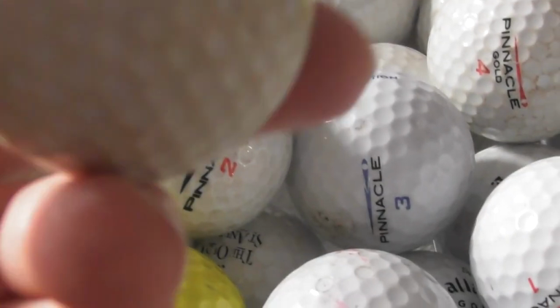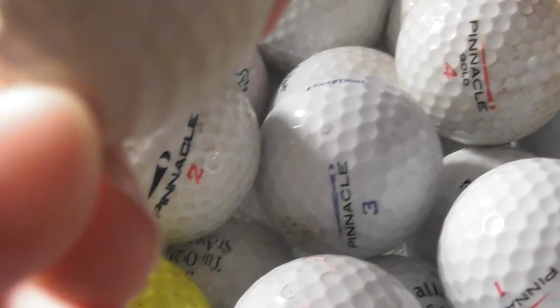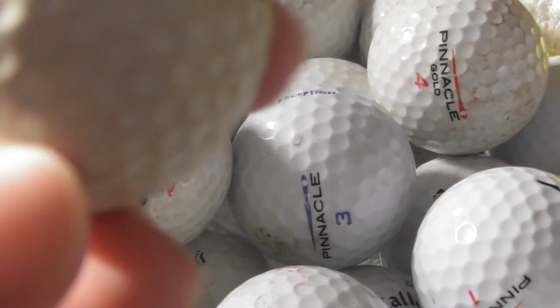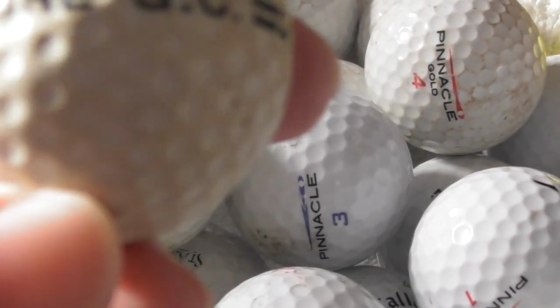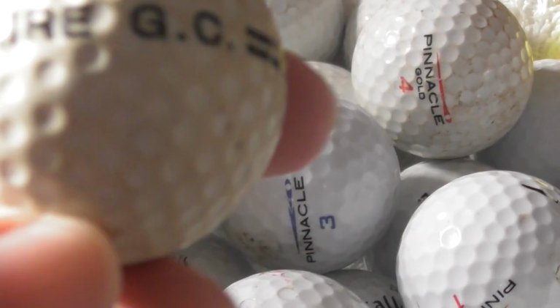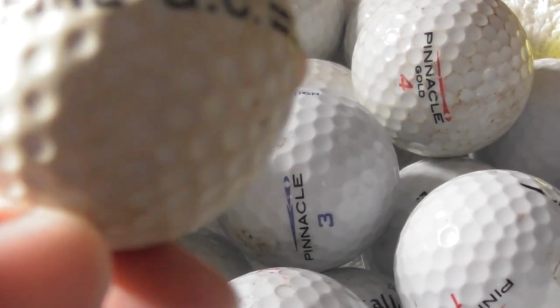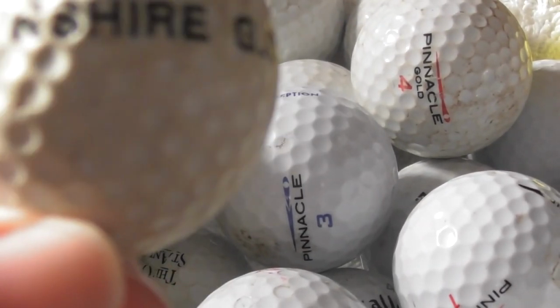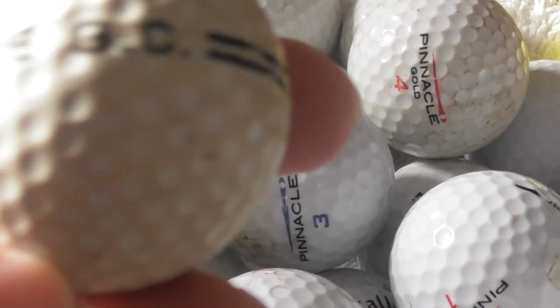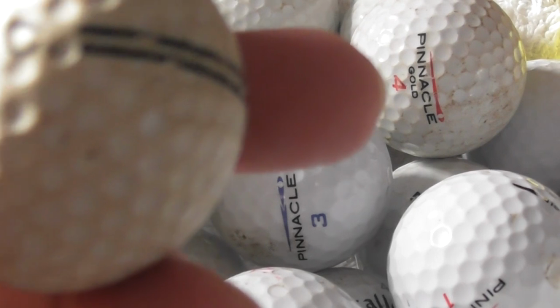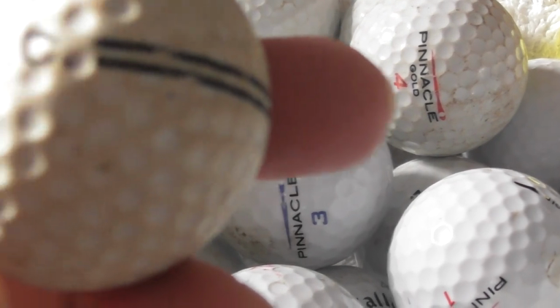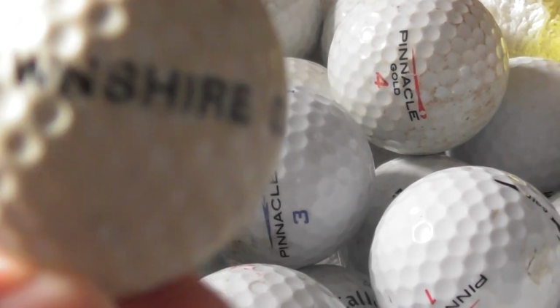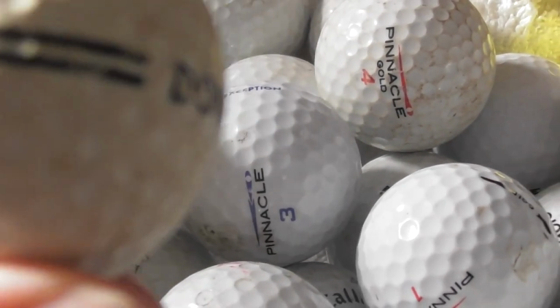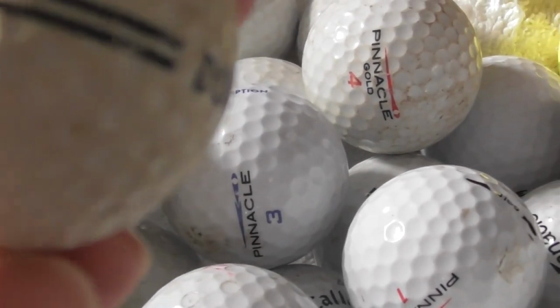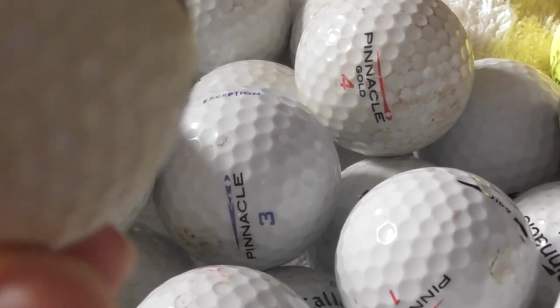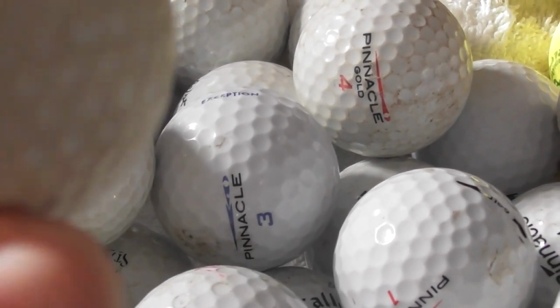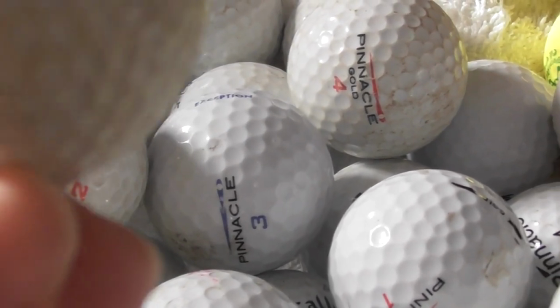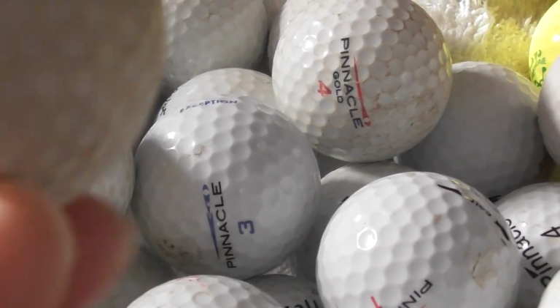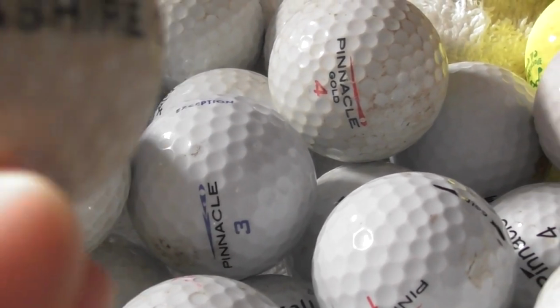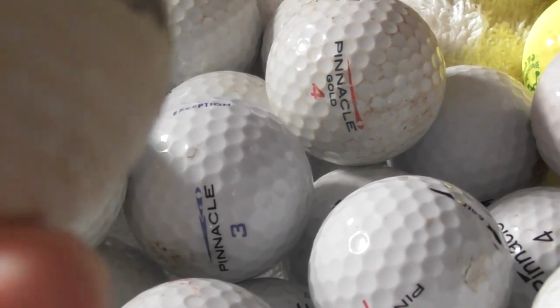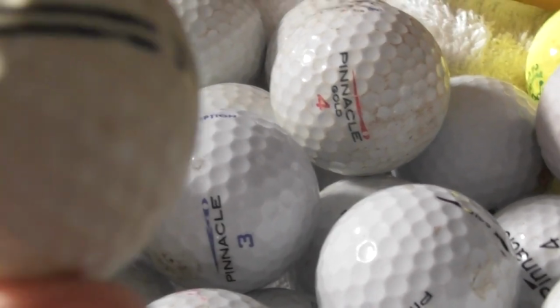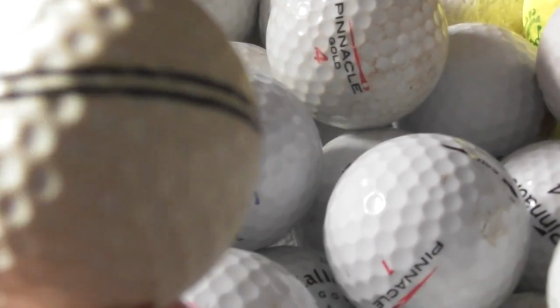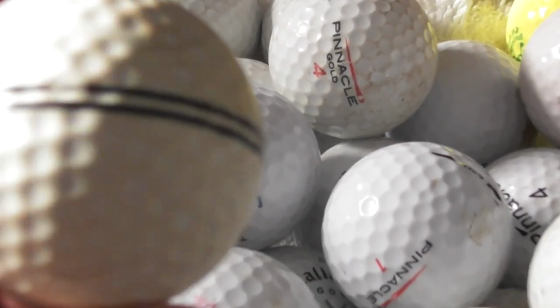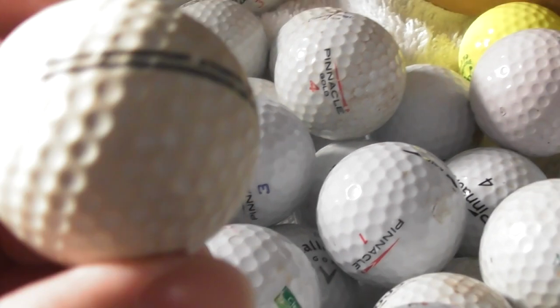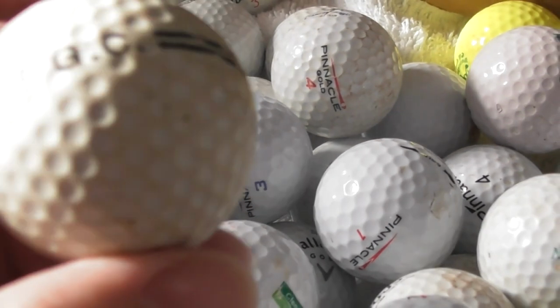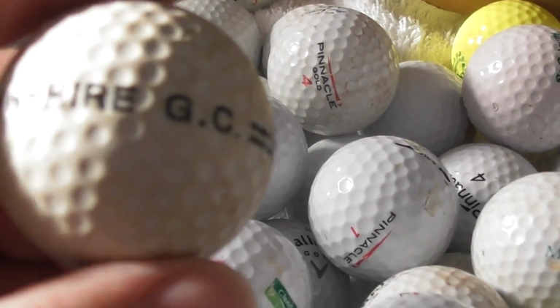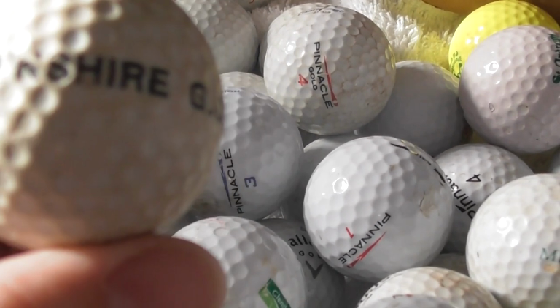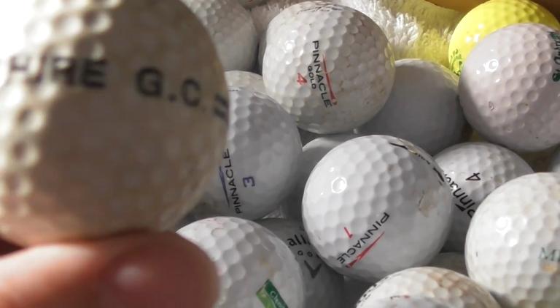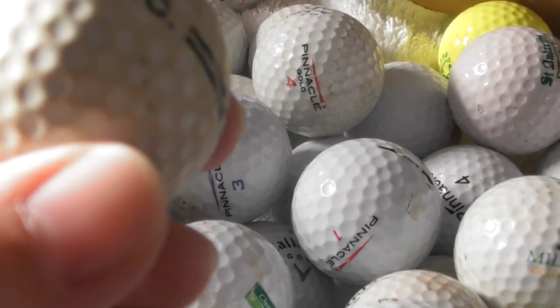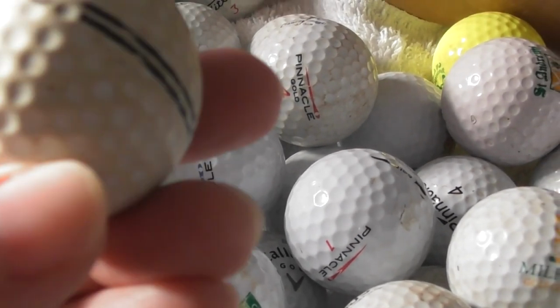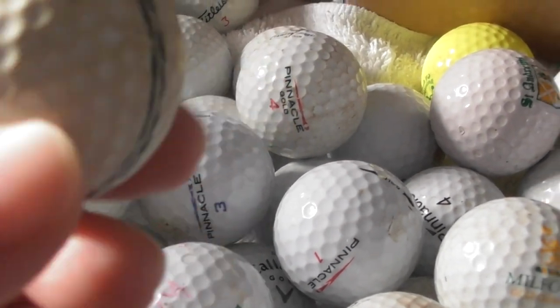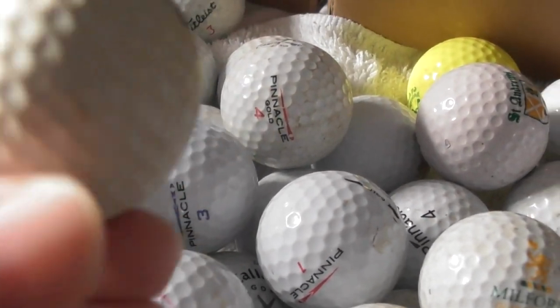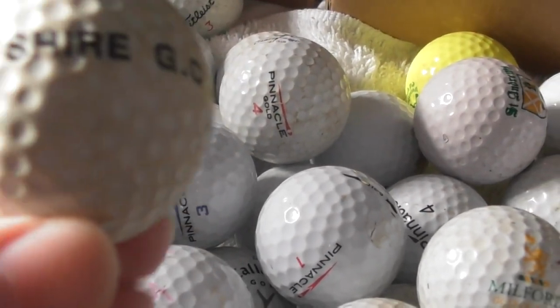Downshear Golf Club — and that looks like a practice ball you get on a golf driving range. That will help me identify where some of these balls have come from. Never heard of Downshear Golf Club.